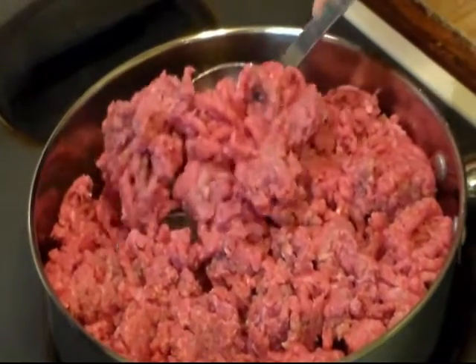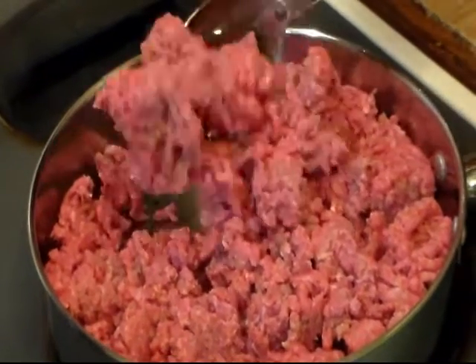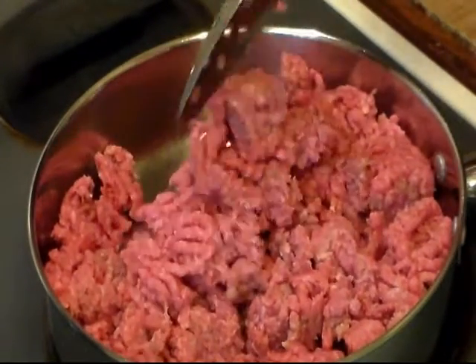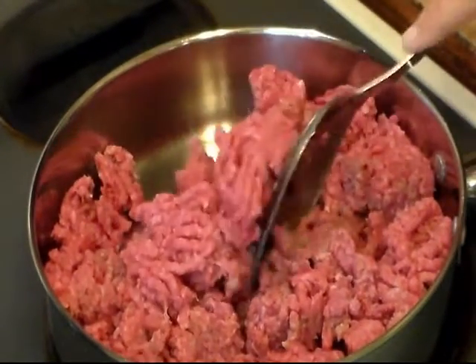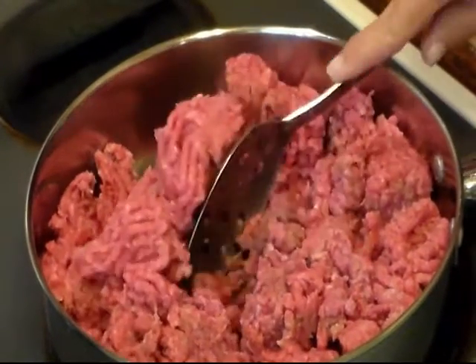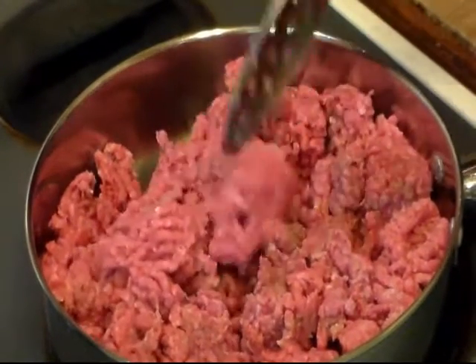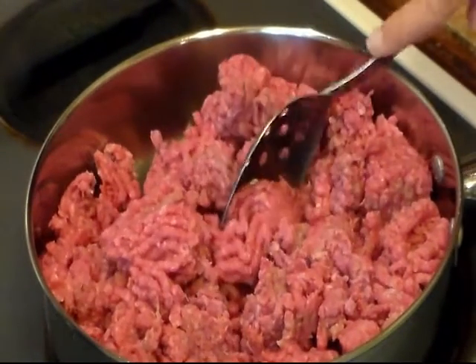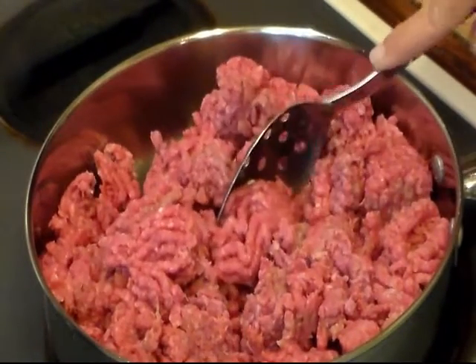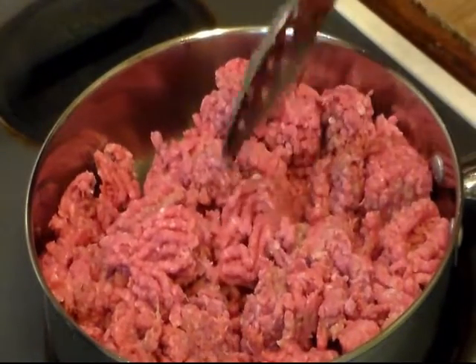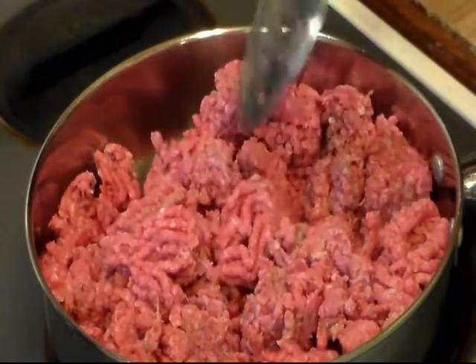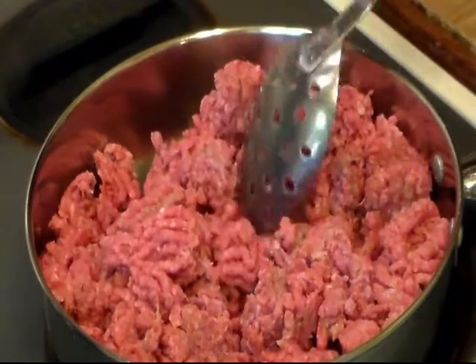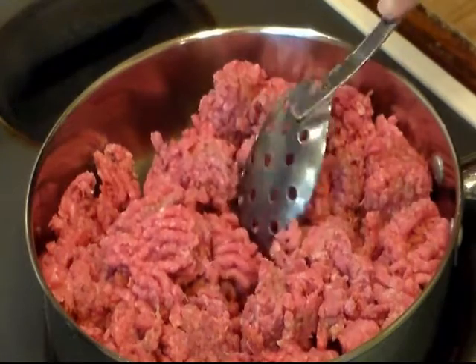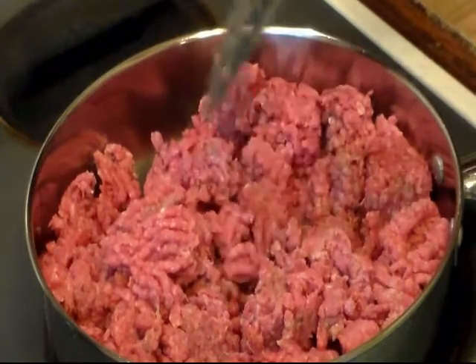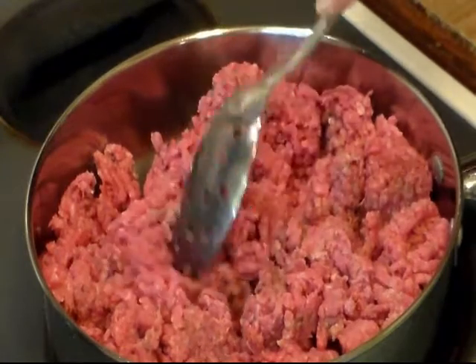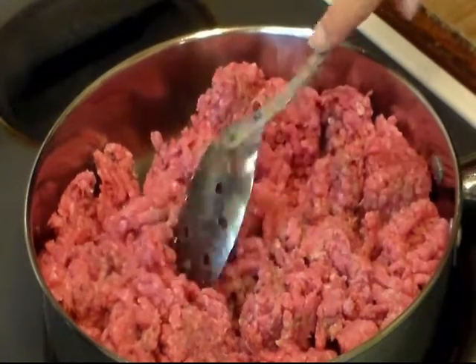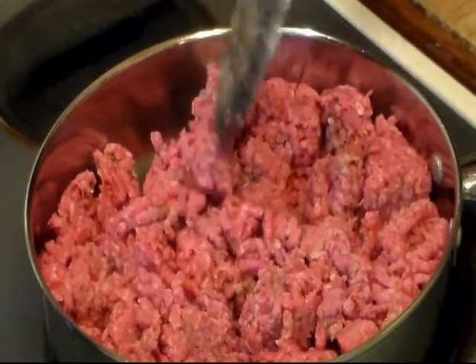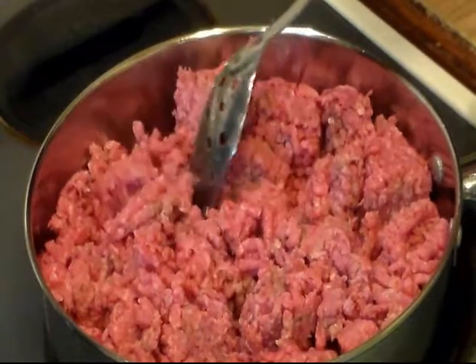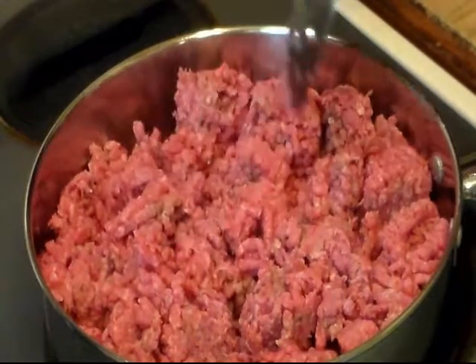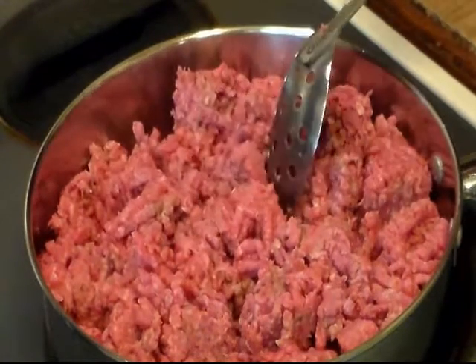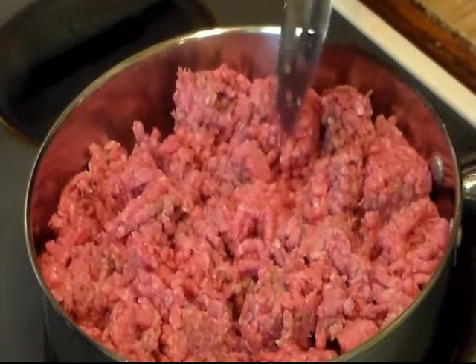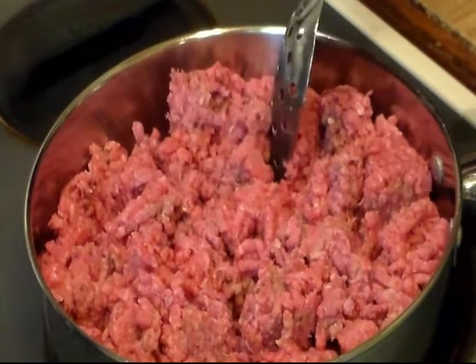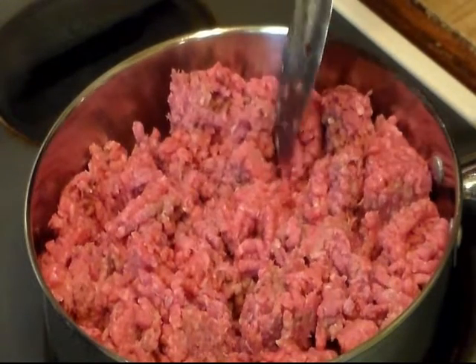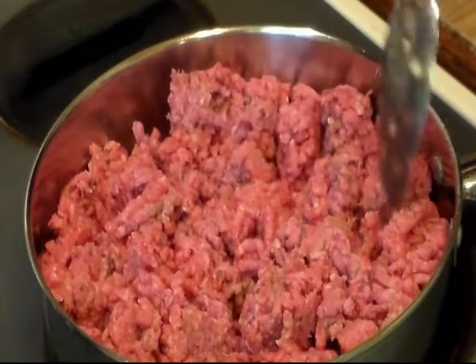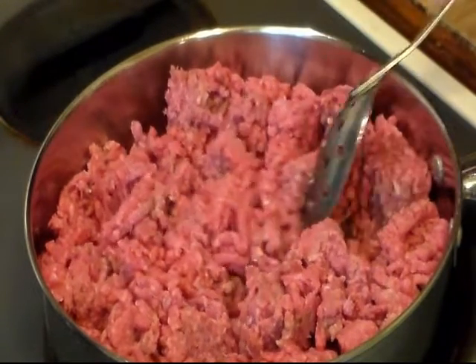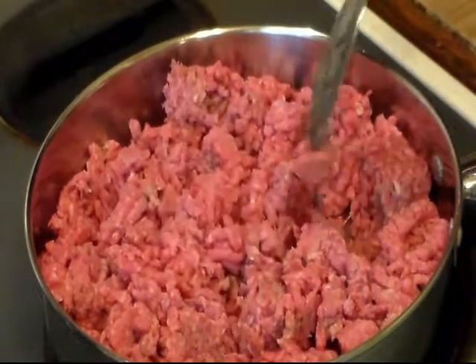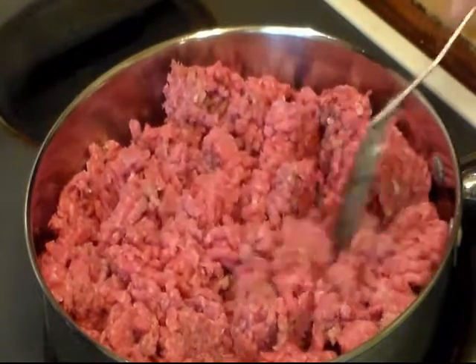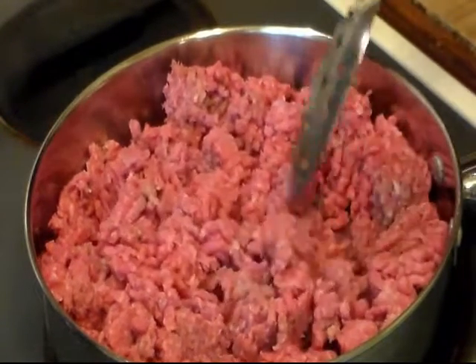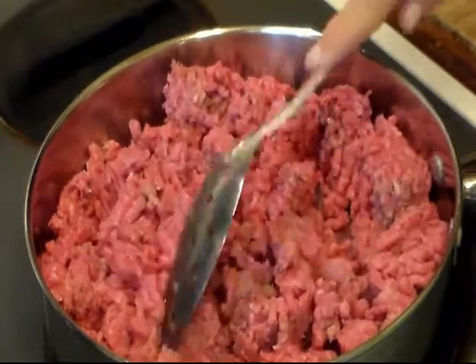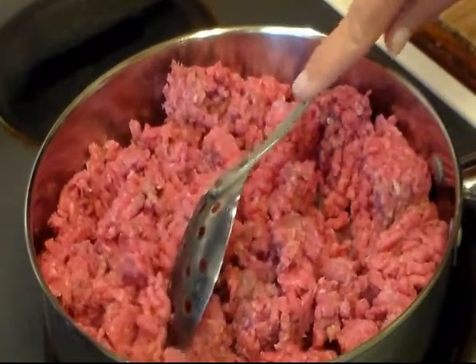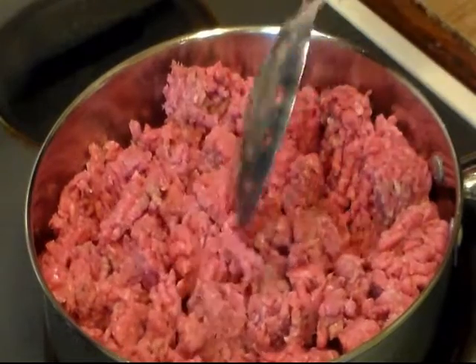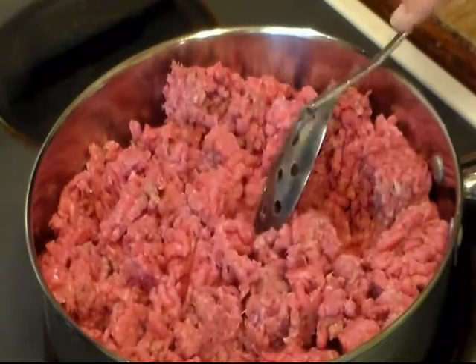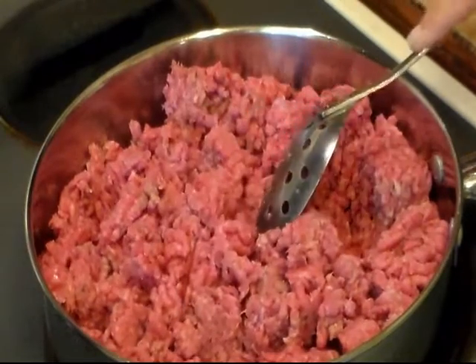This is two pounds of ground beef that I'm going to brown up, and then once it gets browned I will be back.